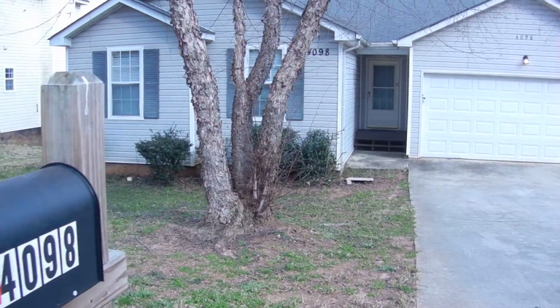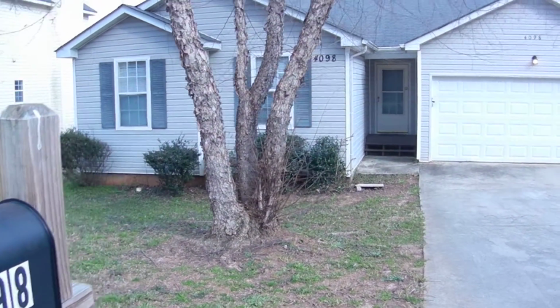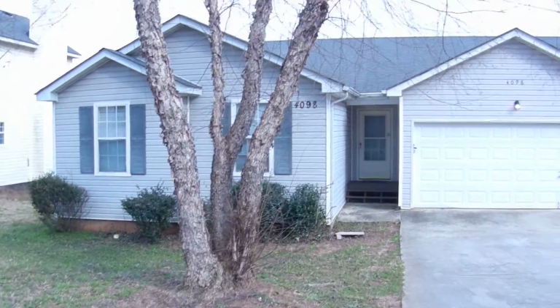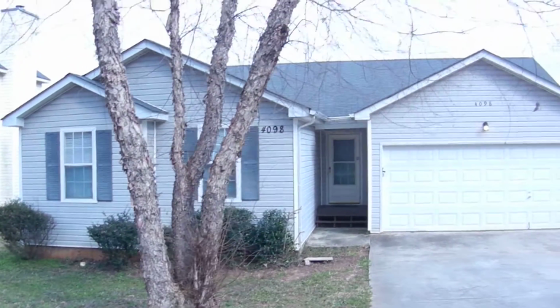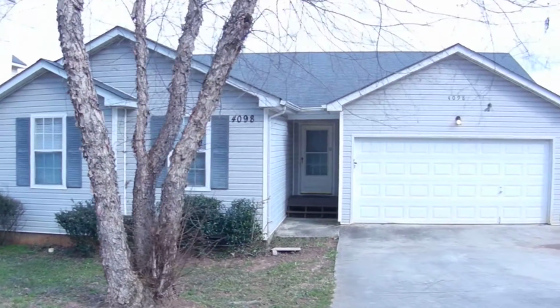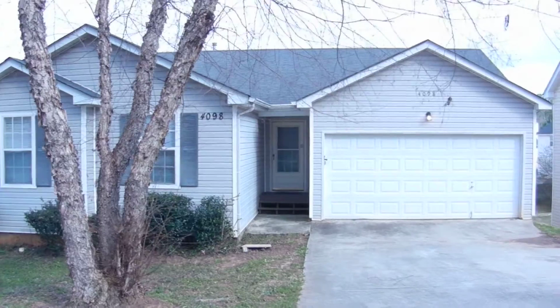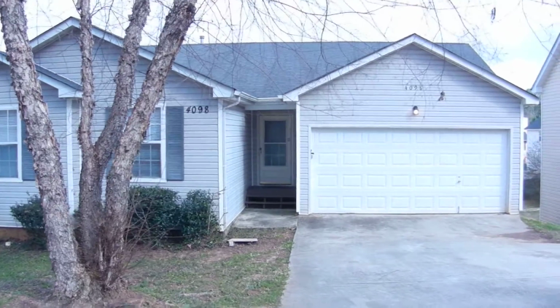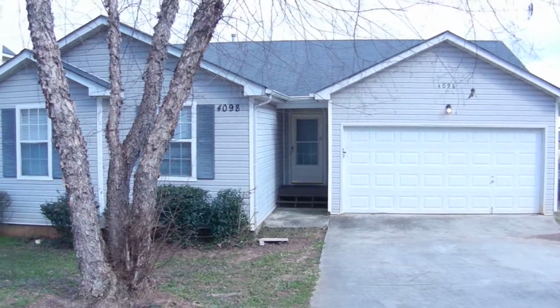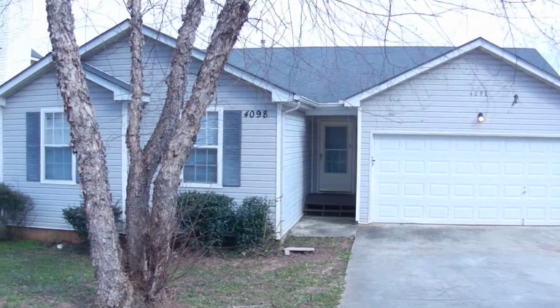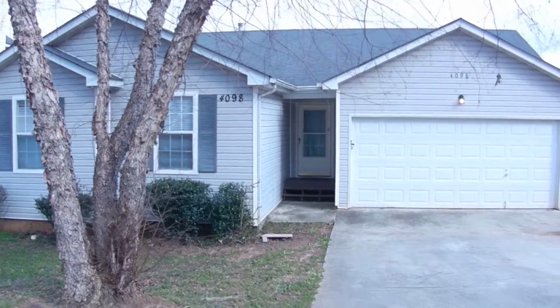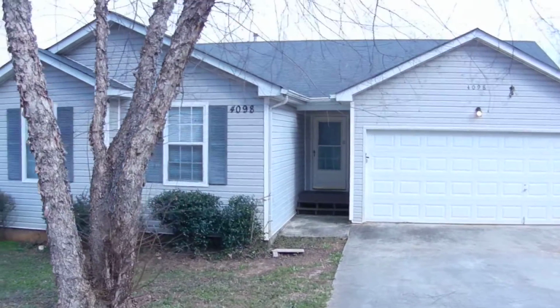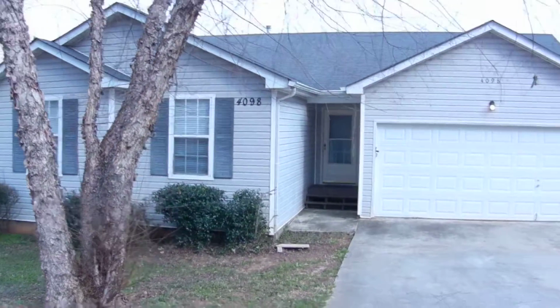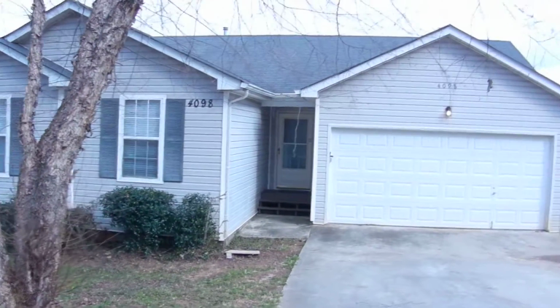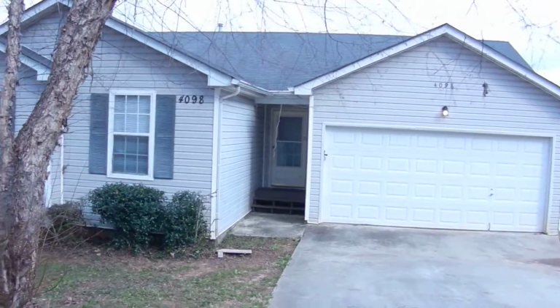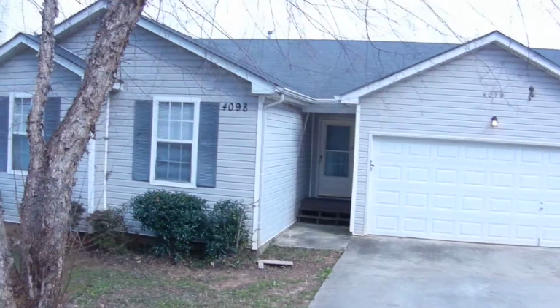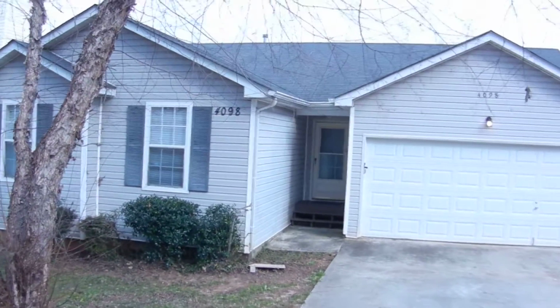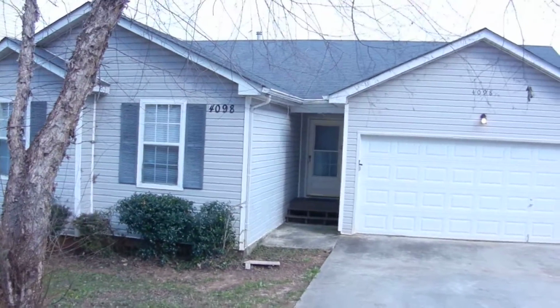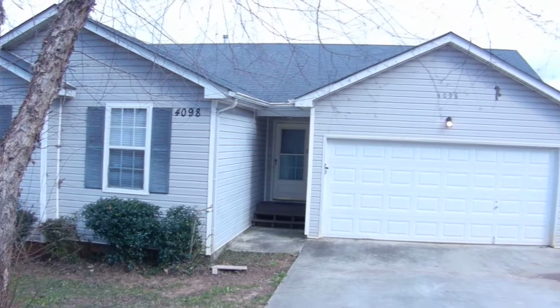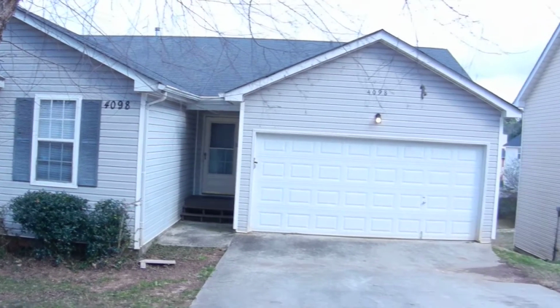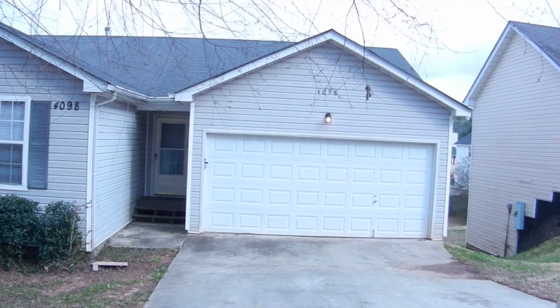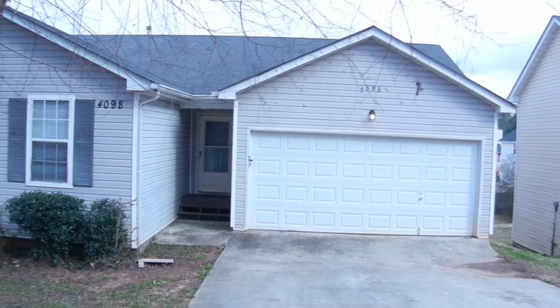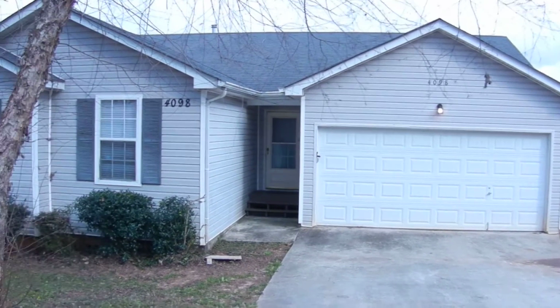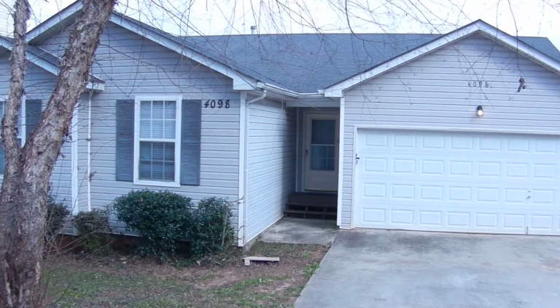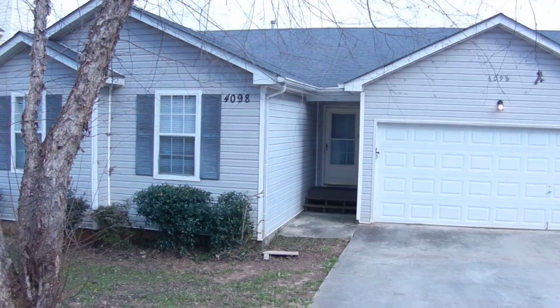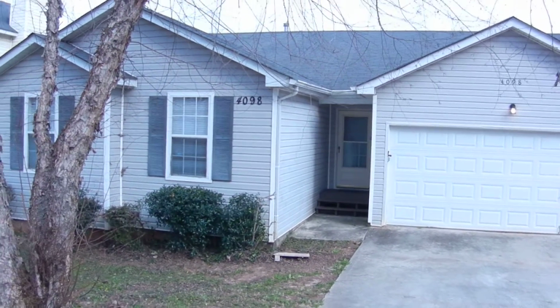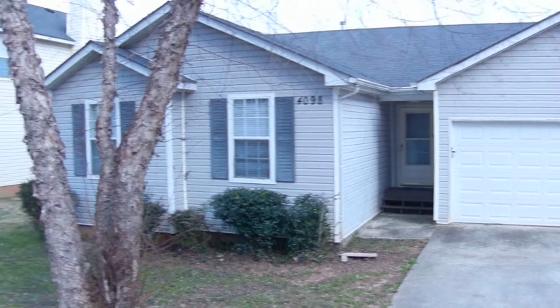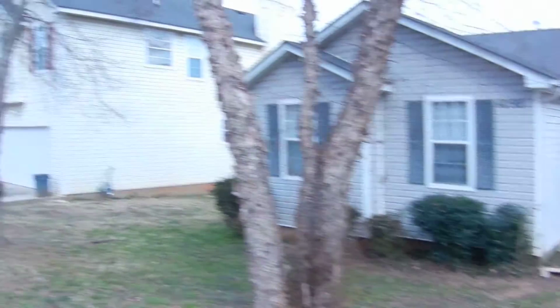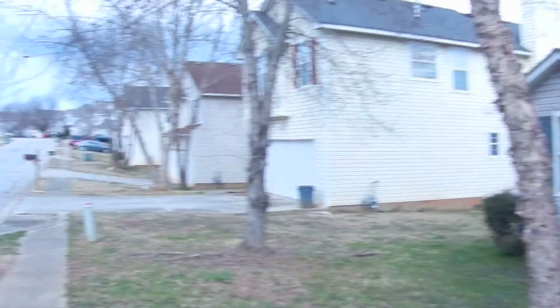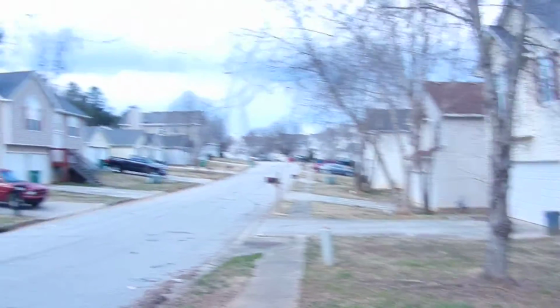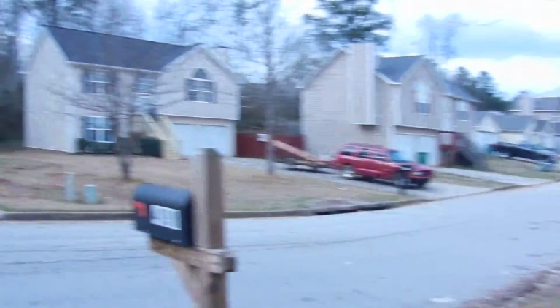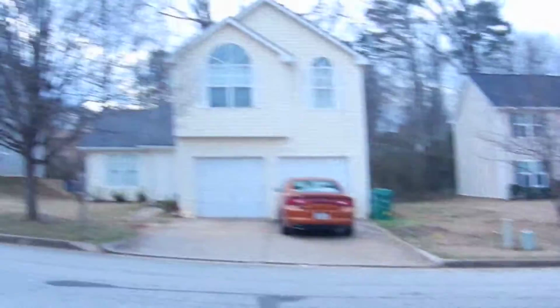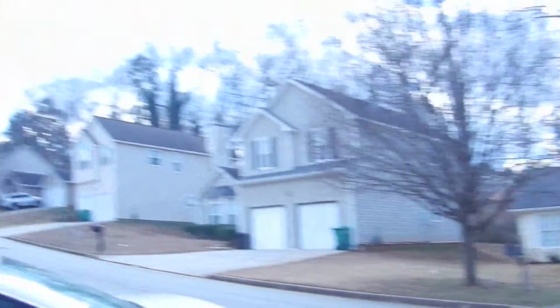4098 Ward Lake Trail, Ellenwood, Georgia. It's a three-bedroom, two-bath home upstairs on a full basement with another finished bedroom, living room, and another bedroom.